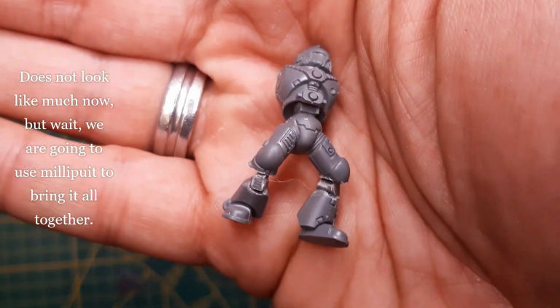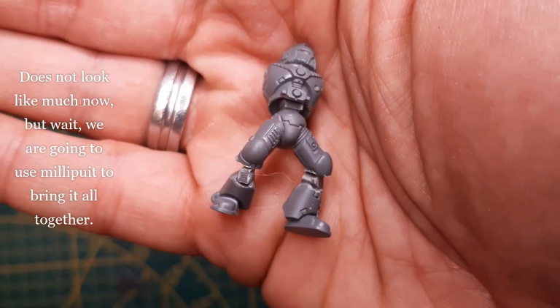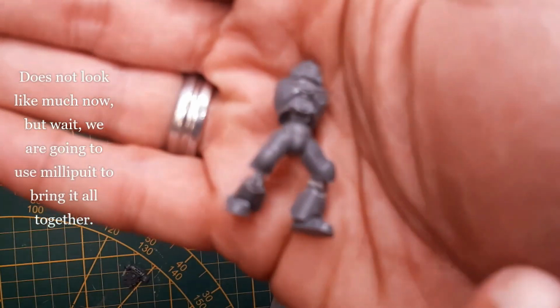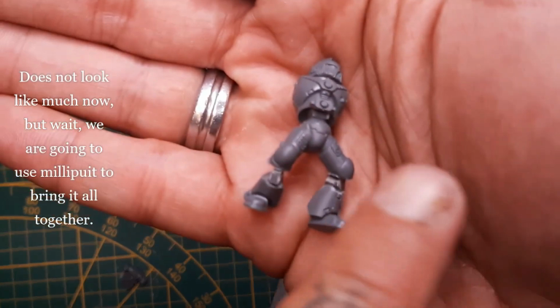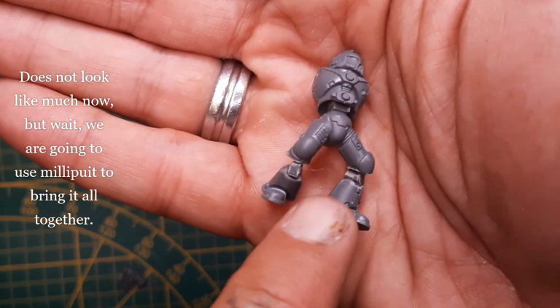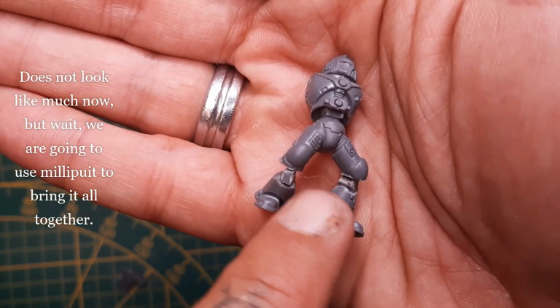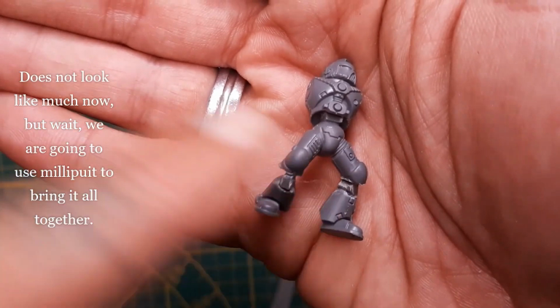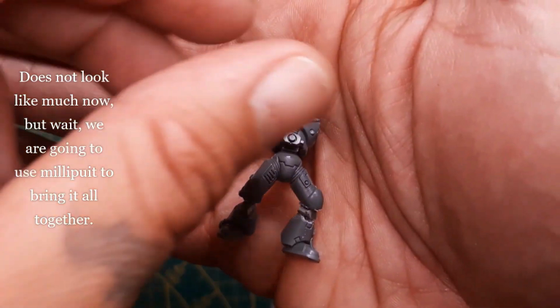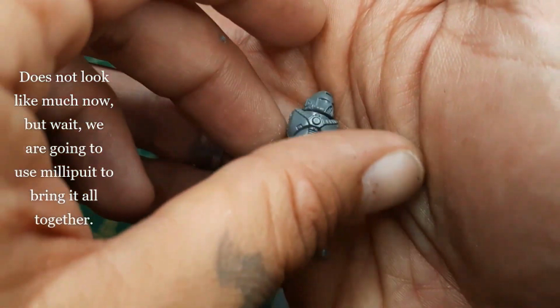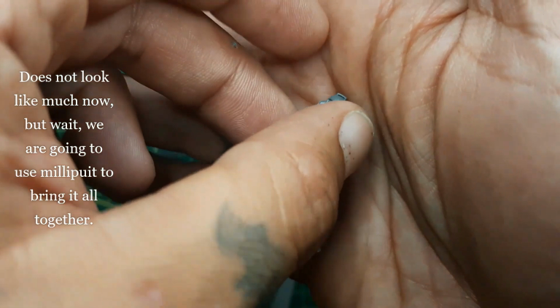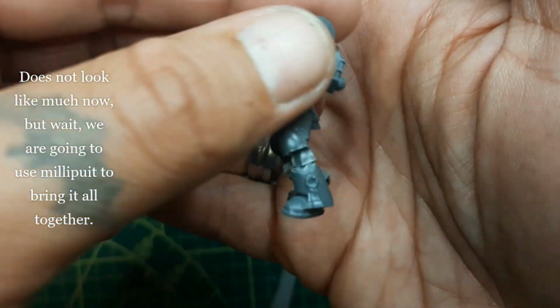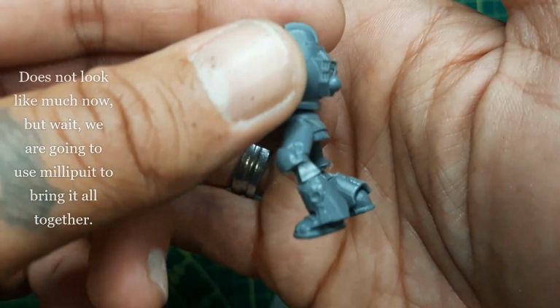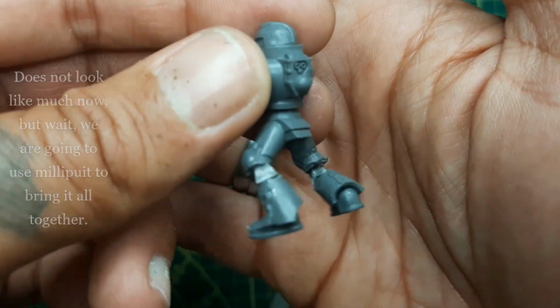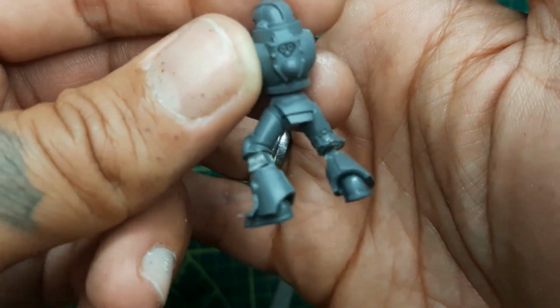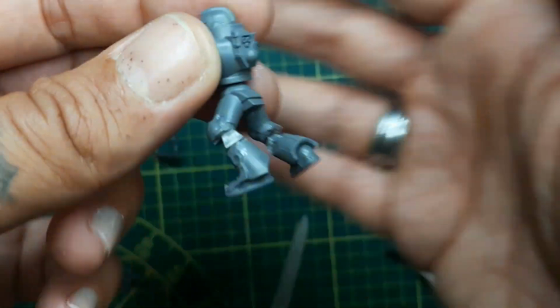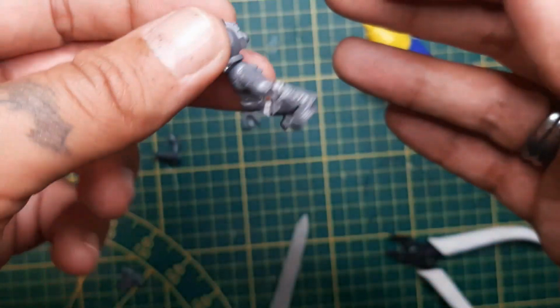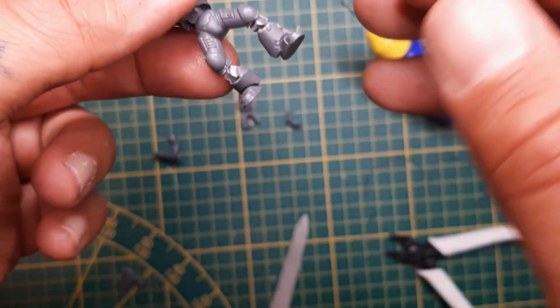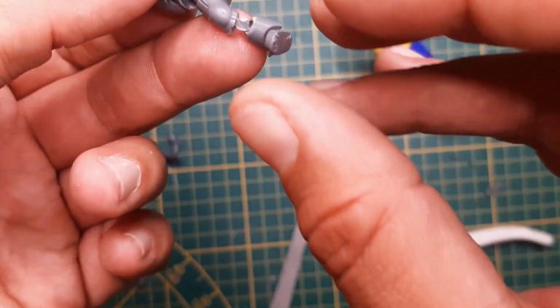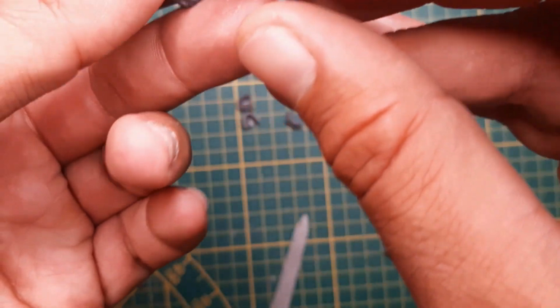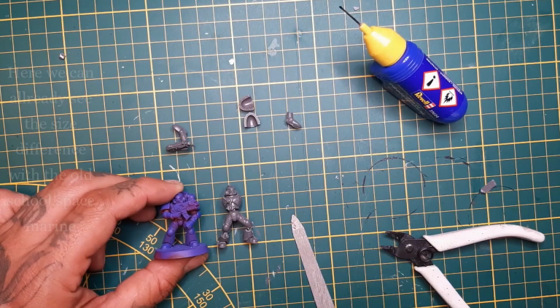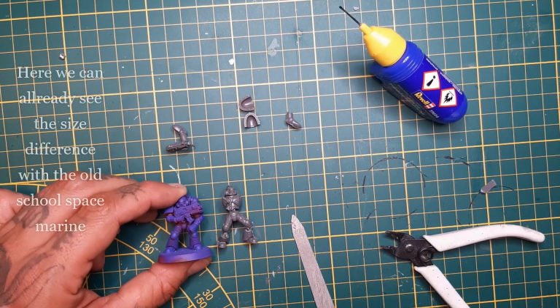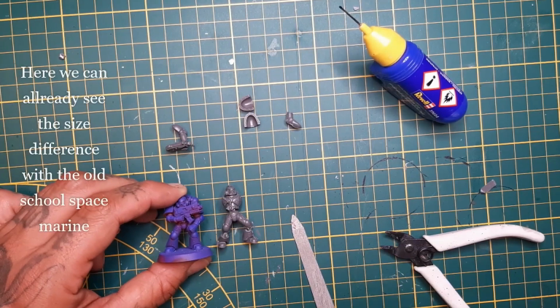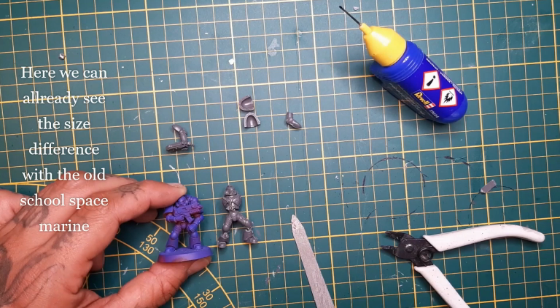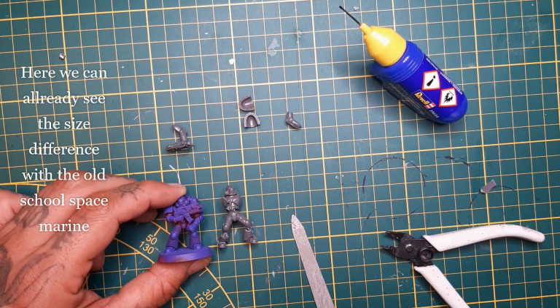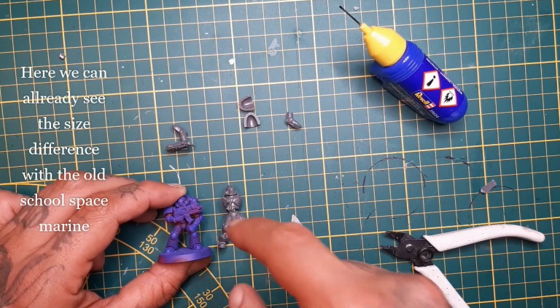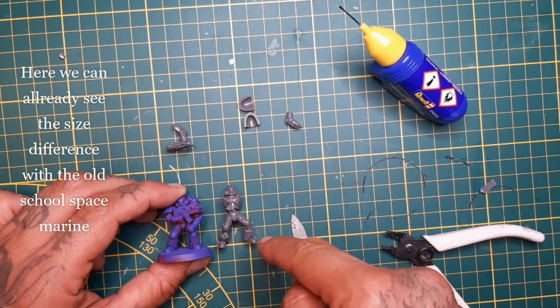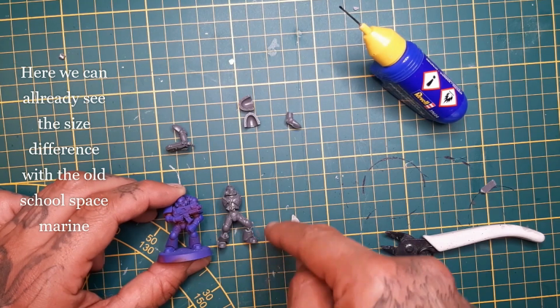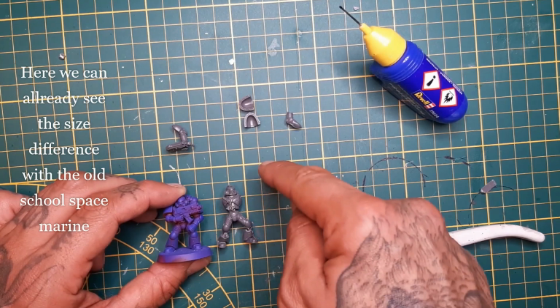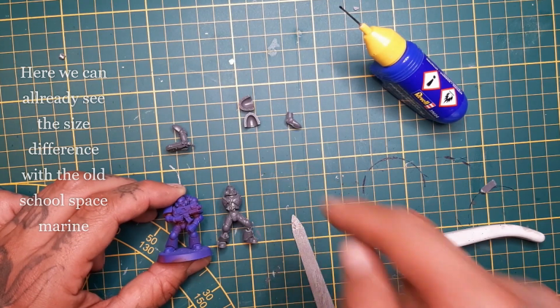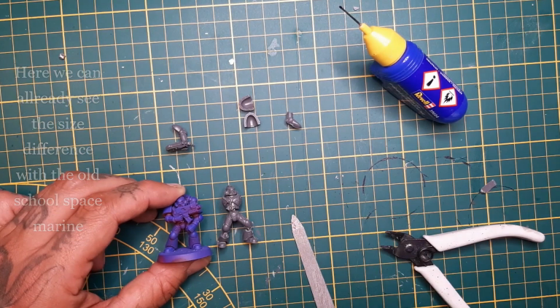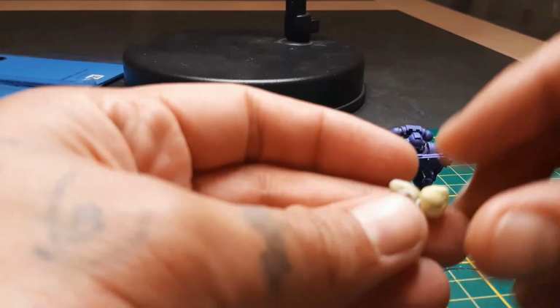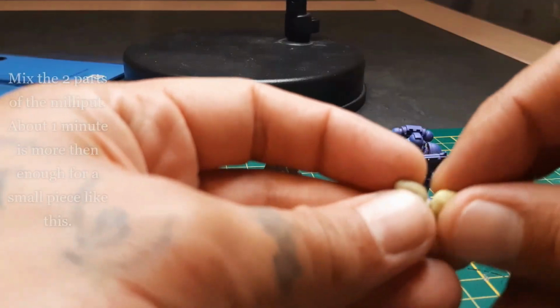It doesn't look like much yet — as you can see it looks very weird. But it will look good in the end when we use our milliput.